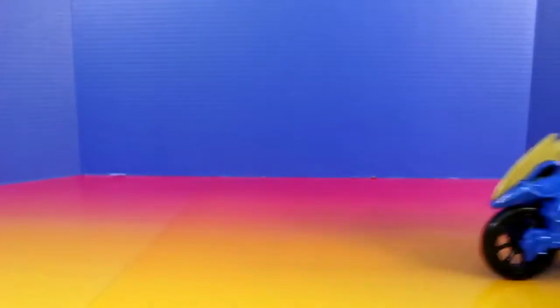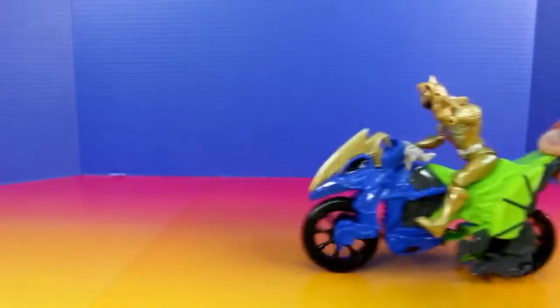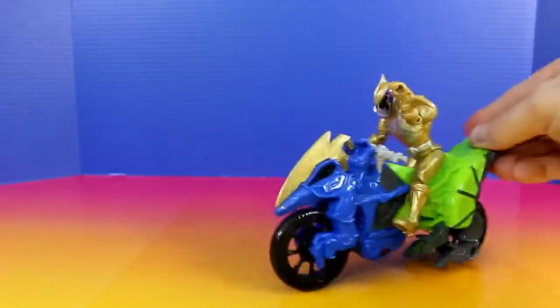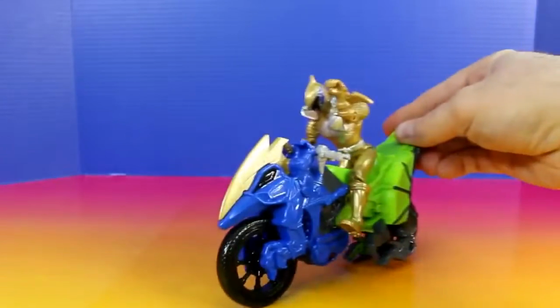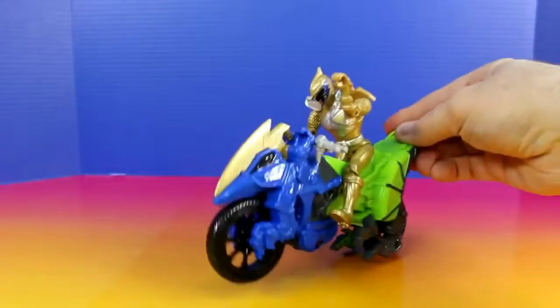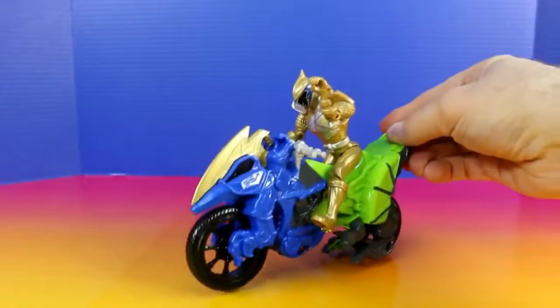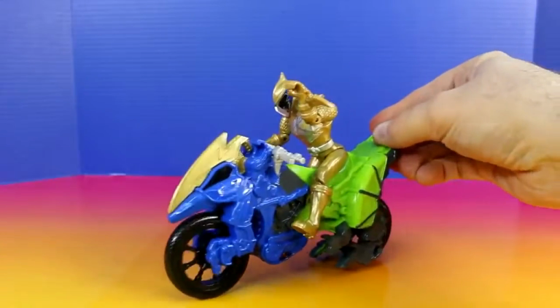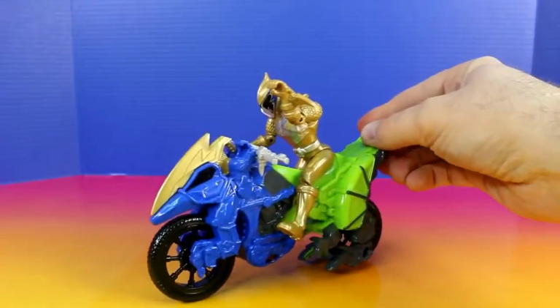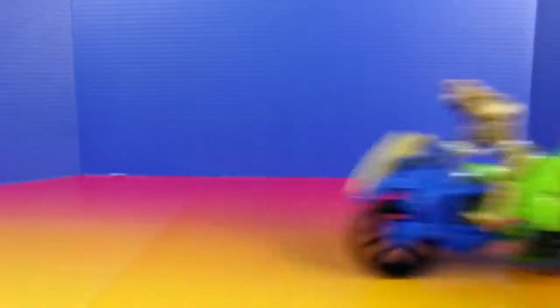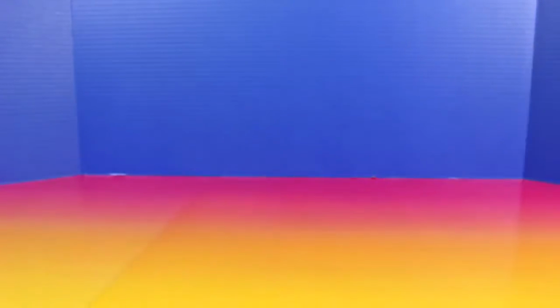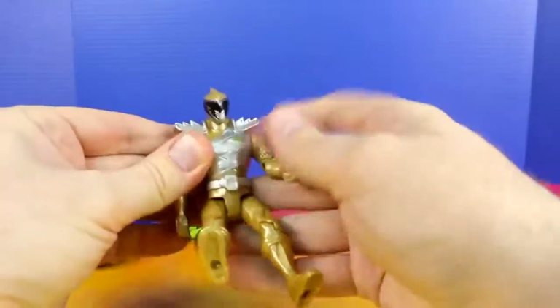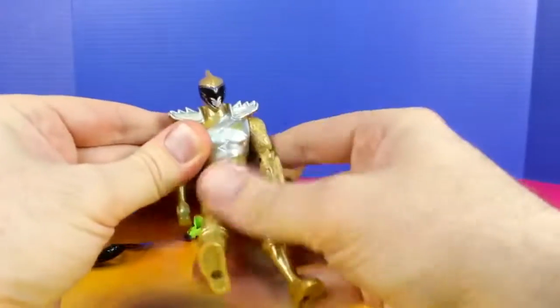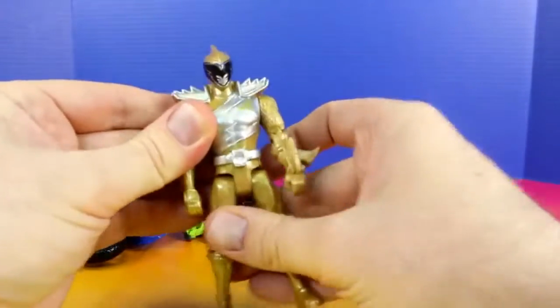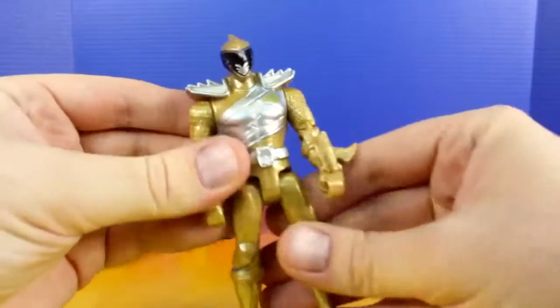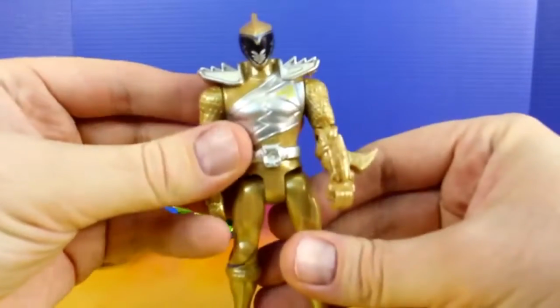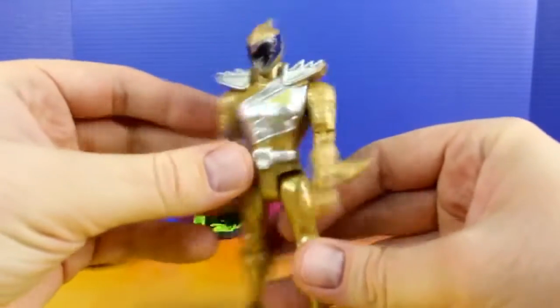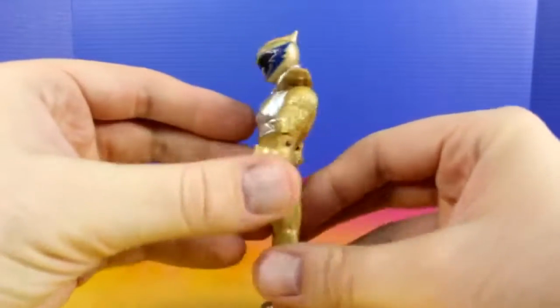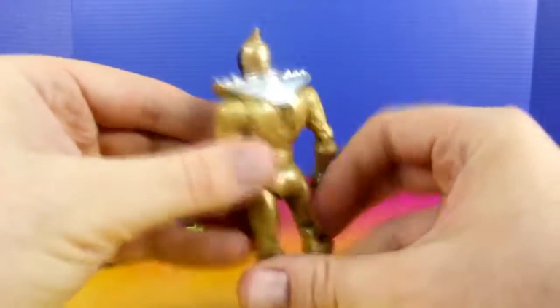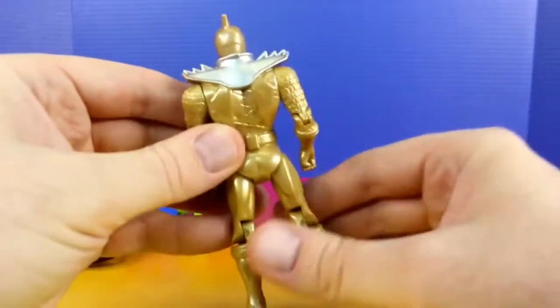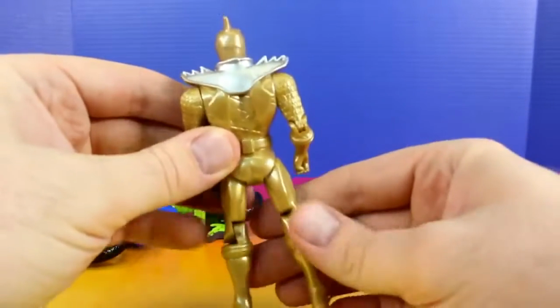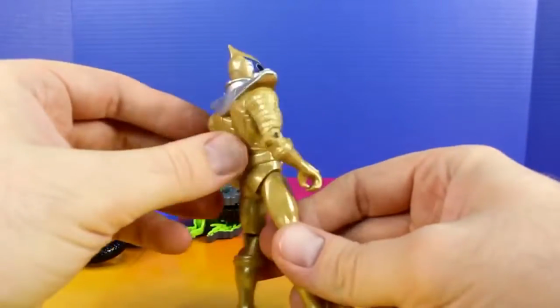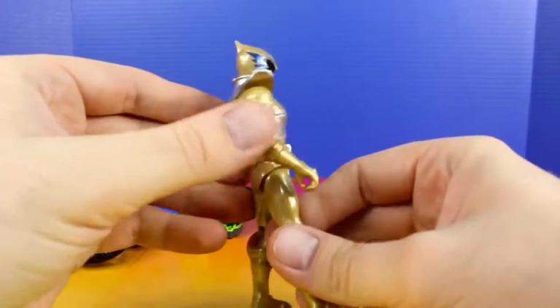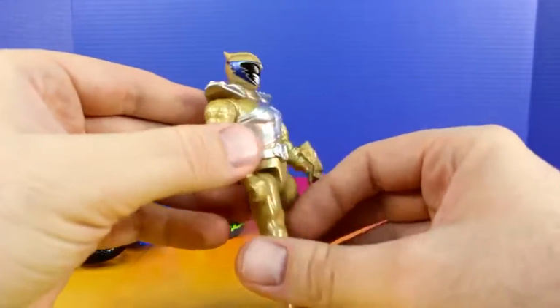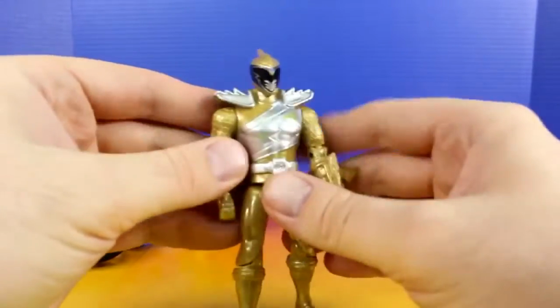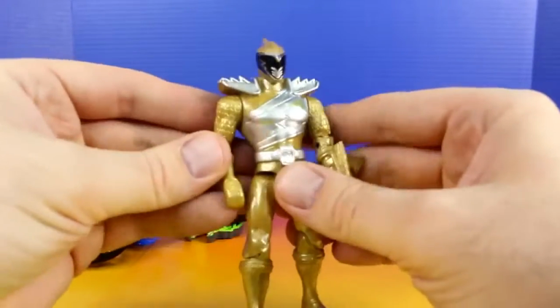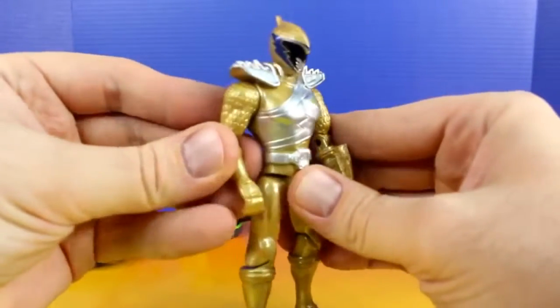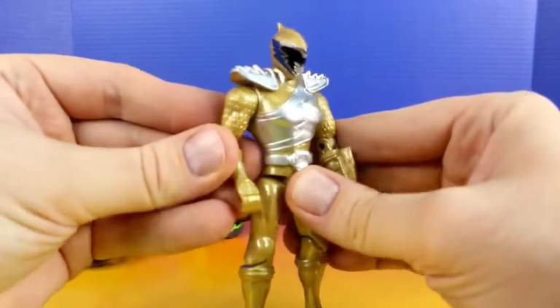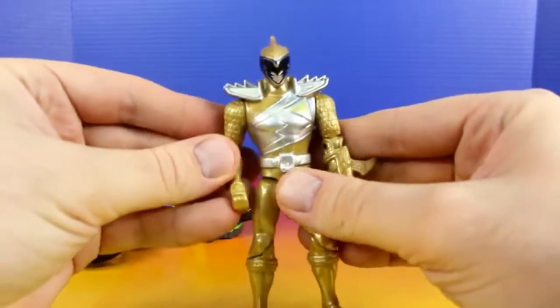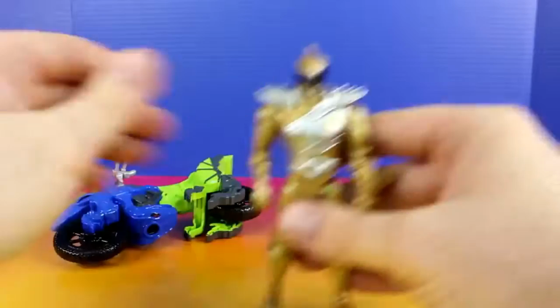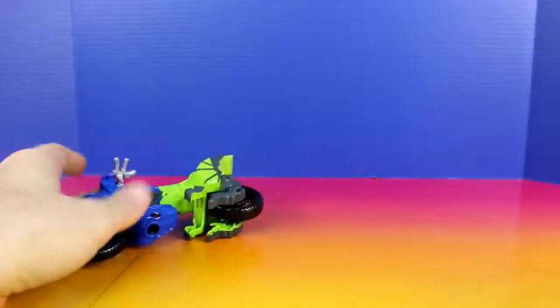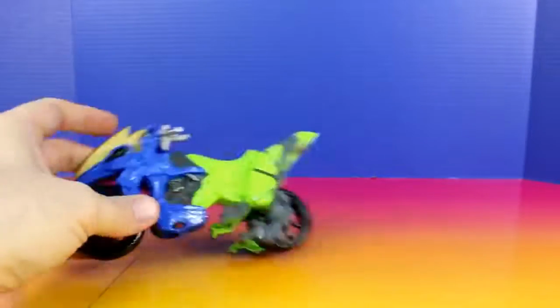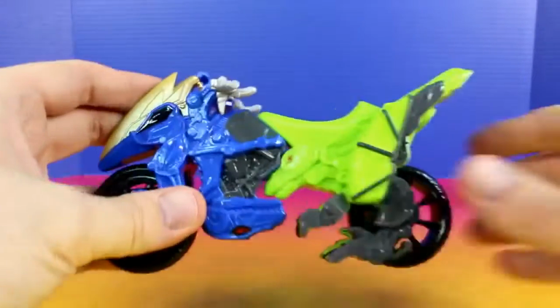Here comes the Gold Ranger on his Dino Cycle. This Gold Ranger also has a really cool design and tons of detail. Let's check out his Dino Cycle.